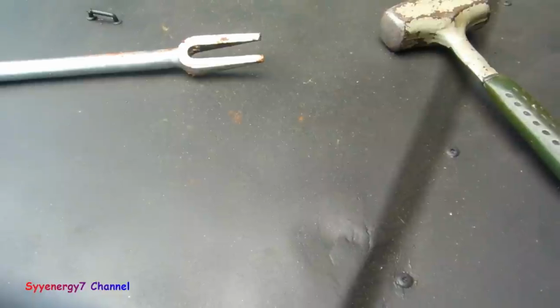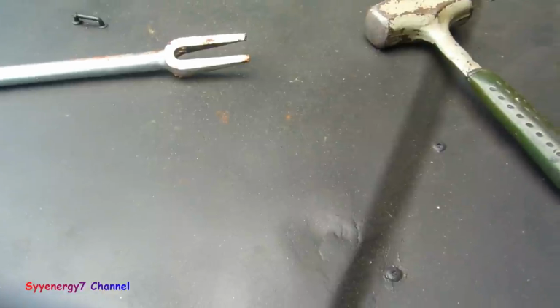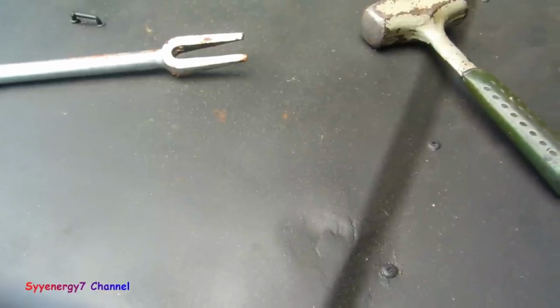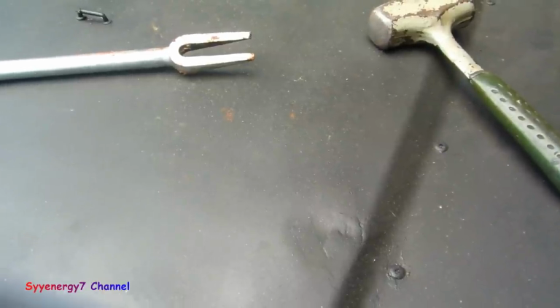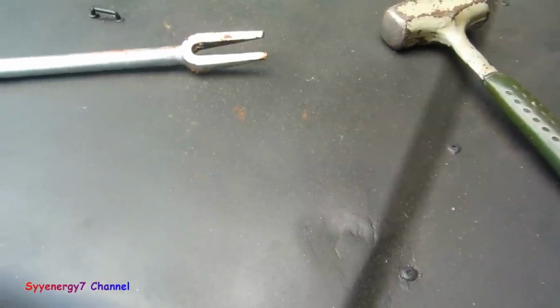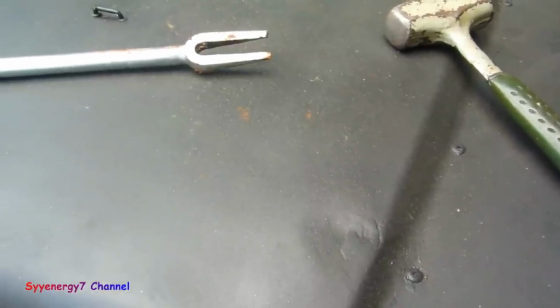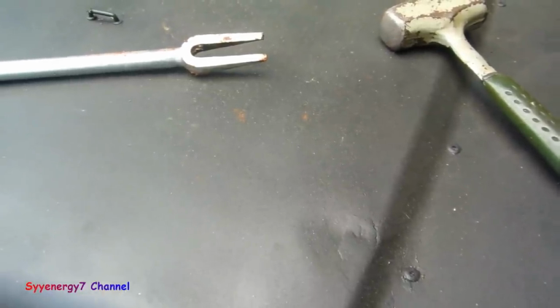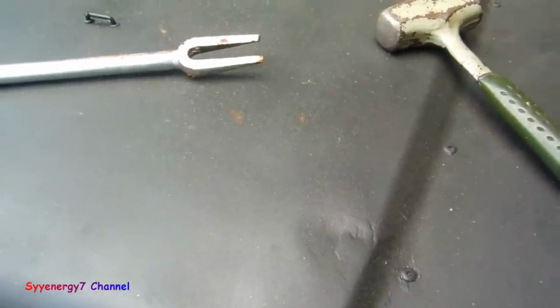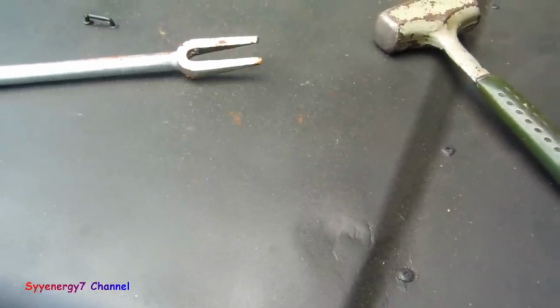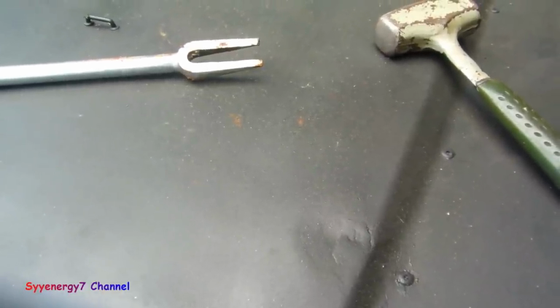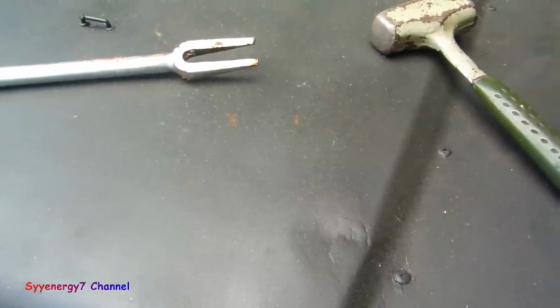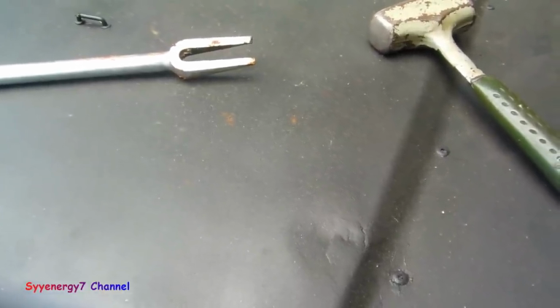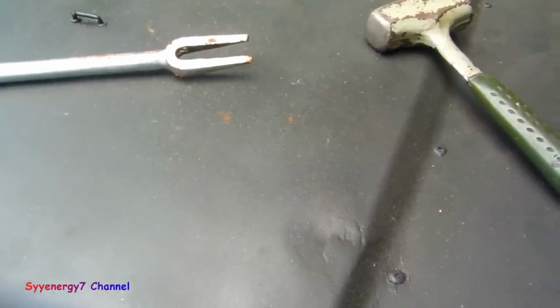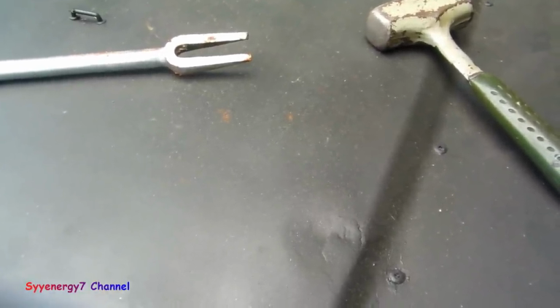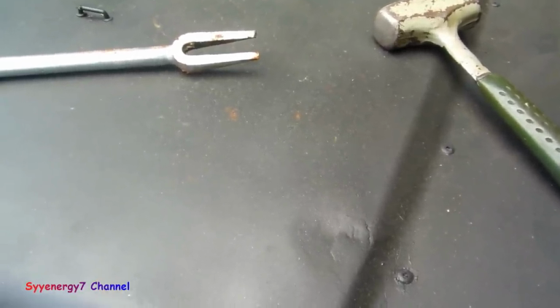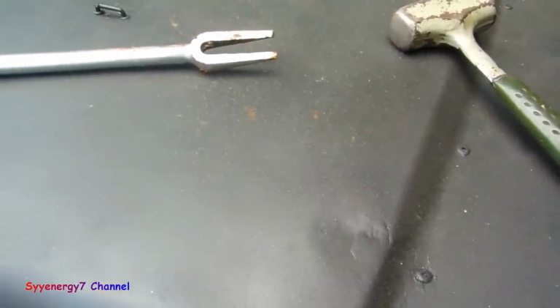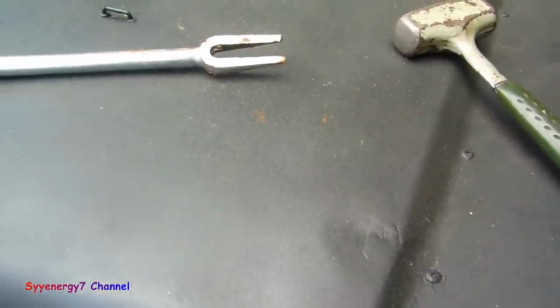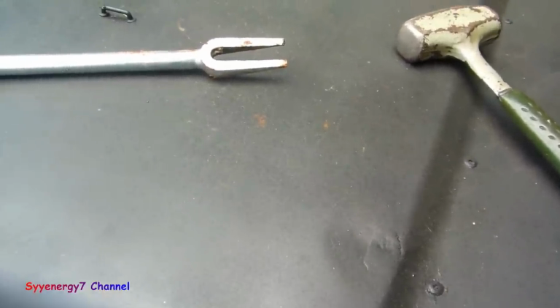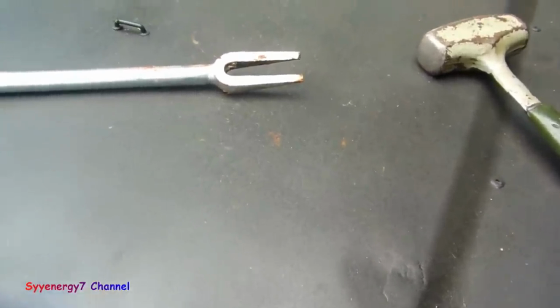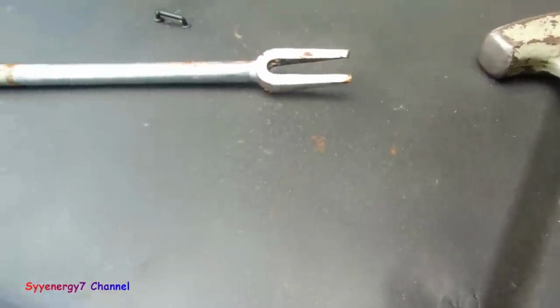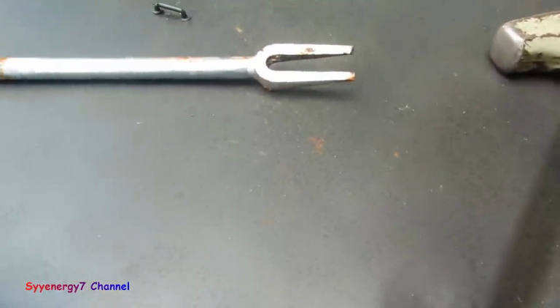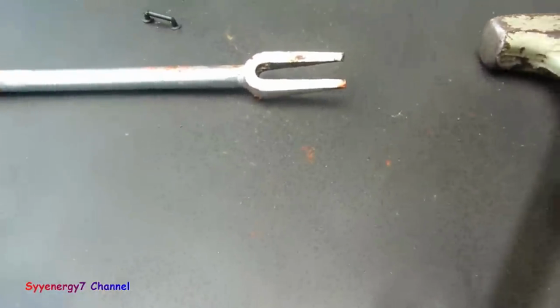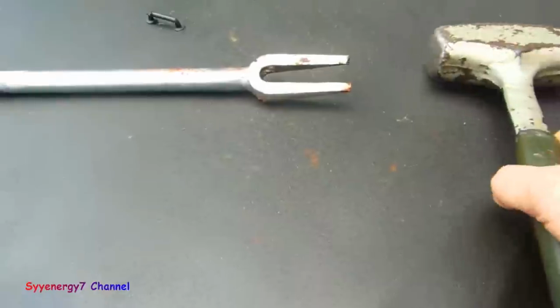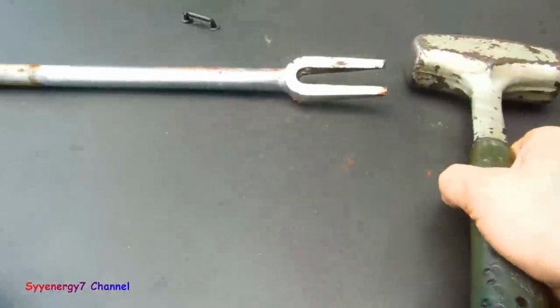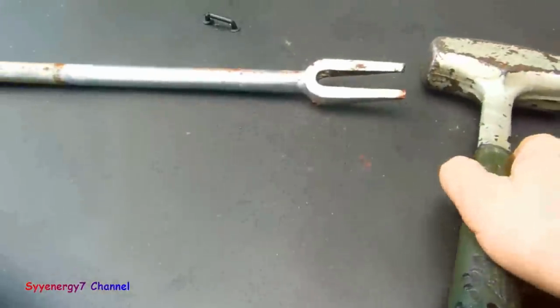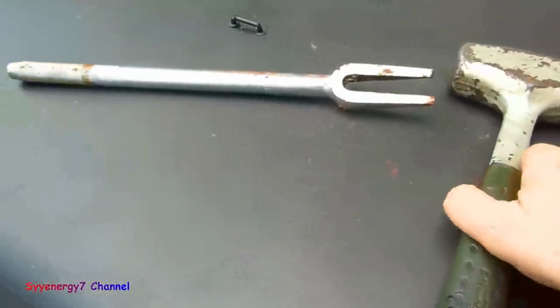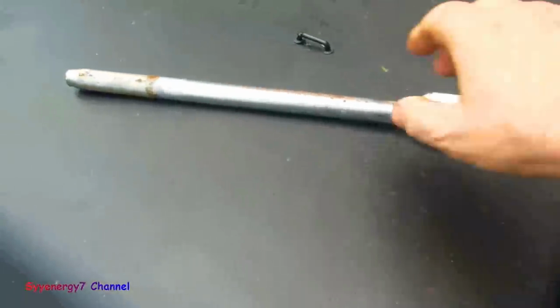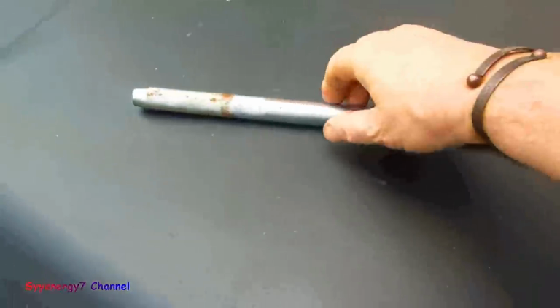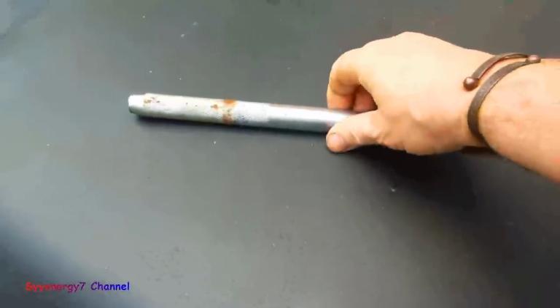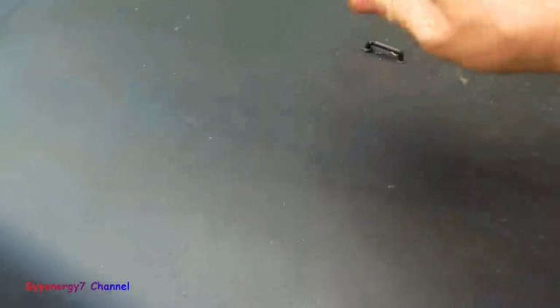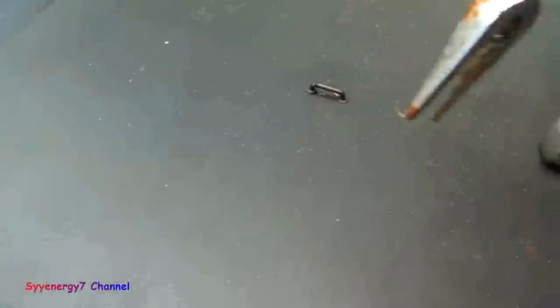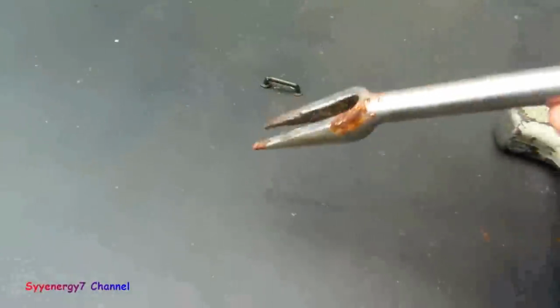I want to tell you how to remove tie rod ends, ball joints, and center links and that type of stuff without having to use a pickle fork. This is a pickle fork.